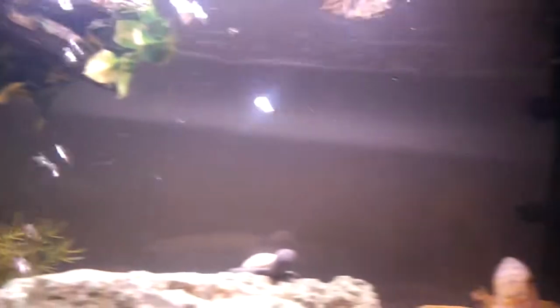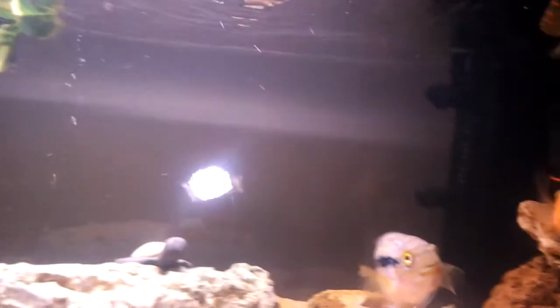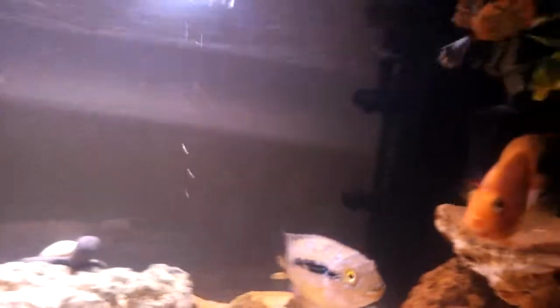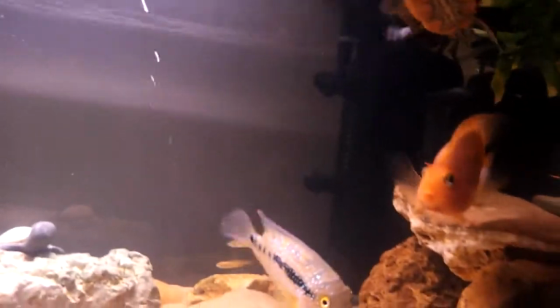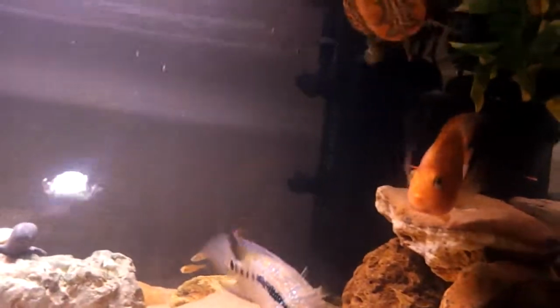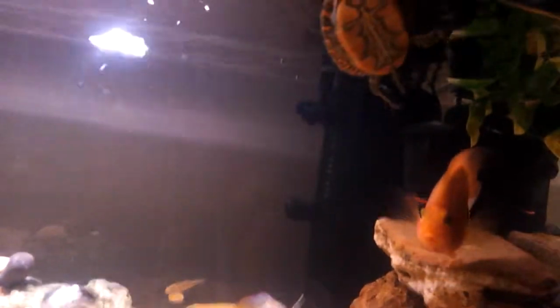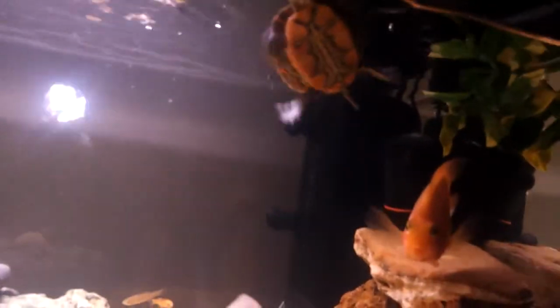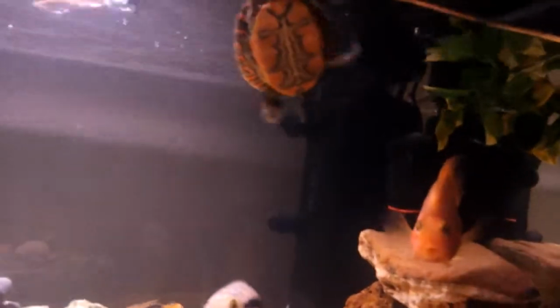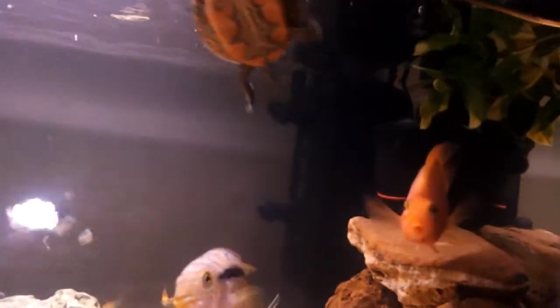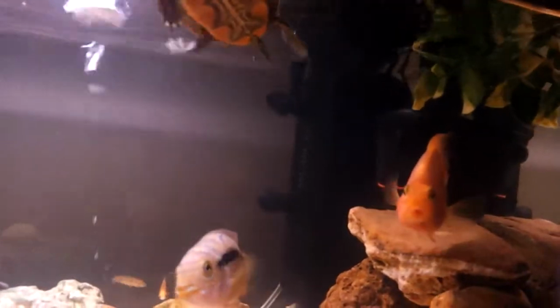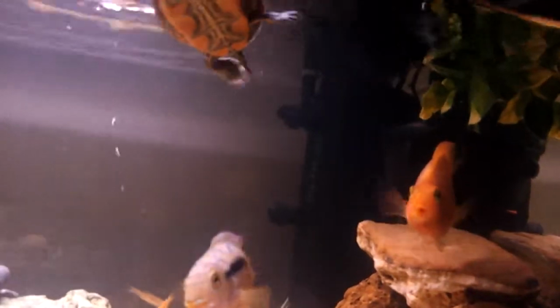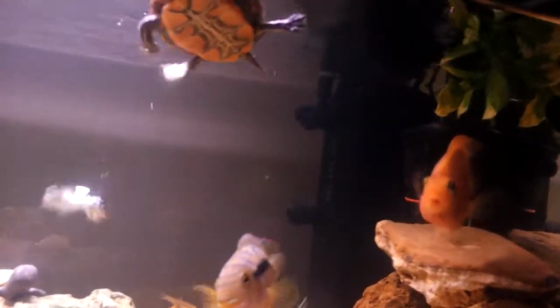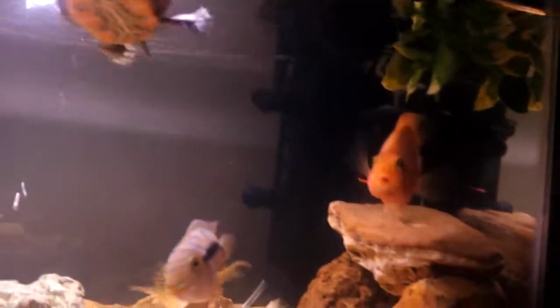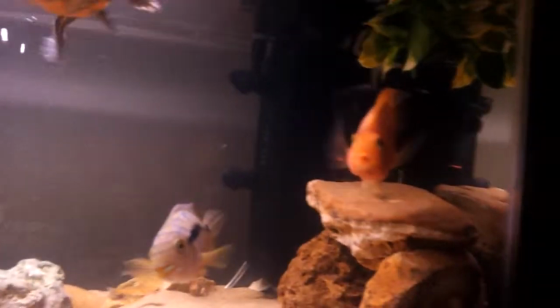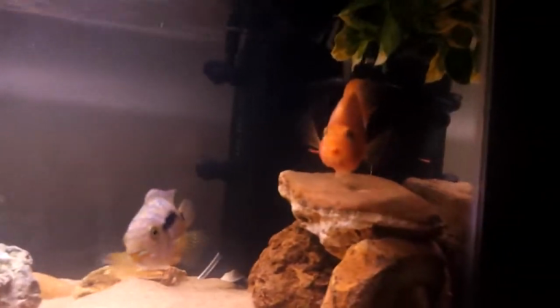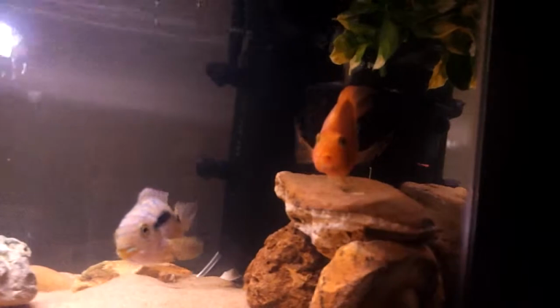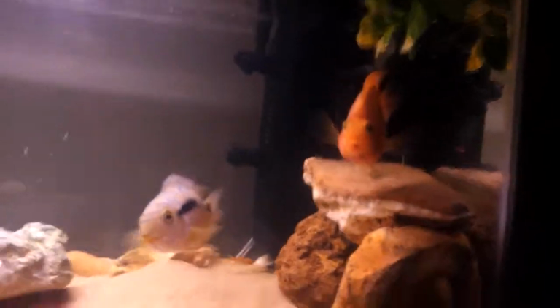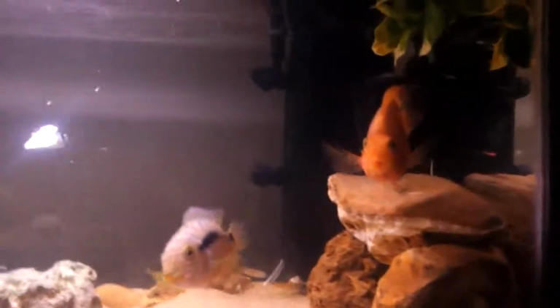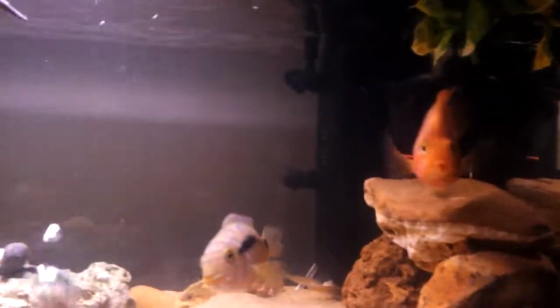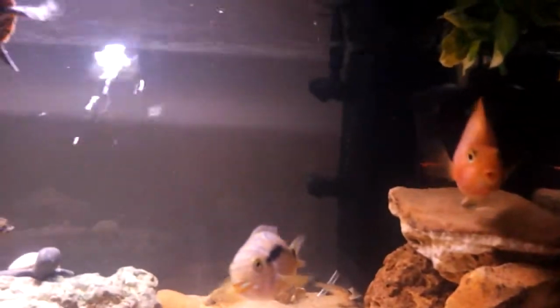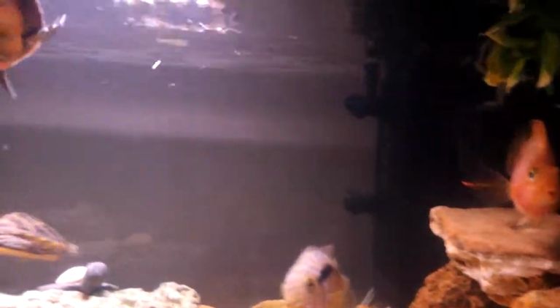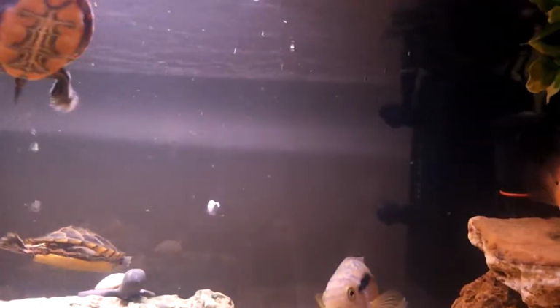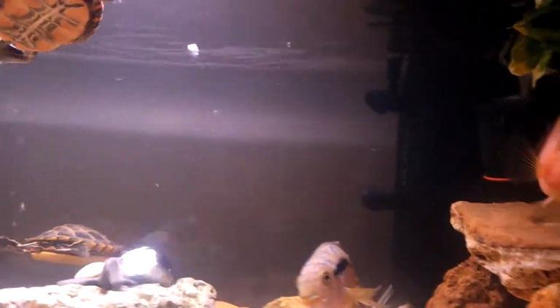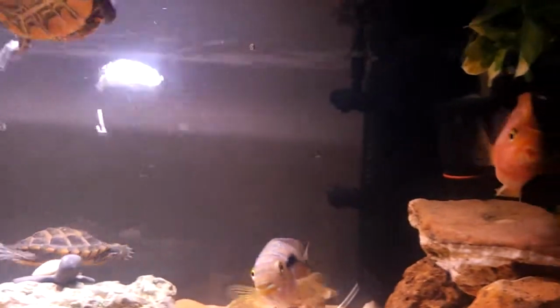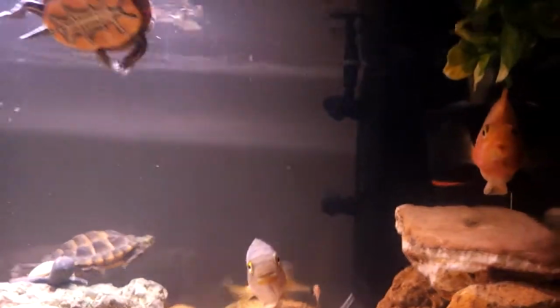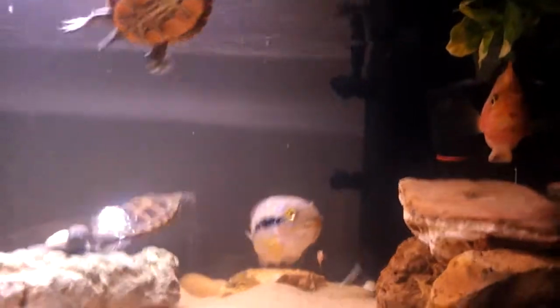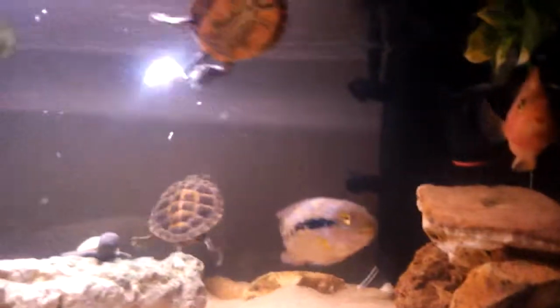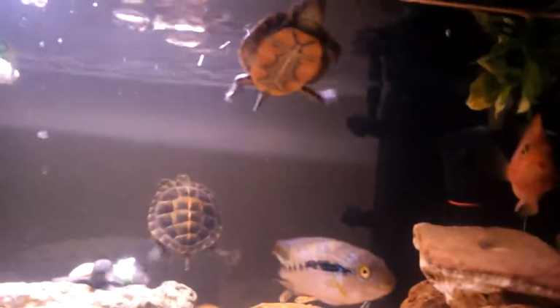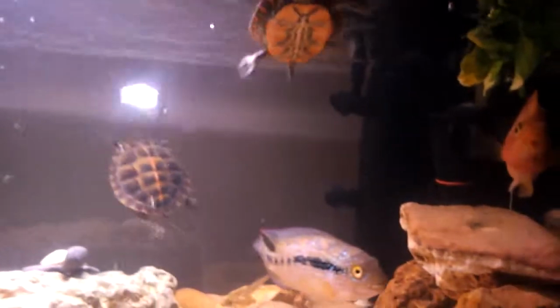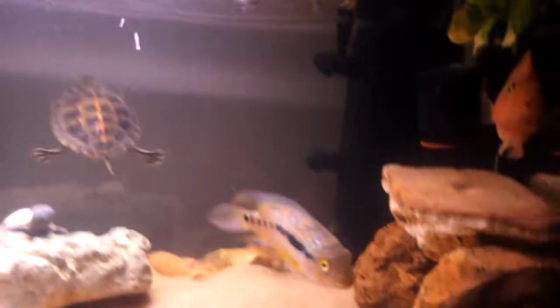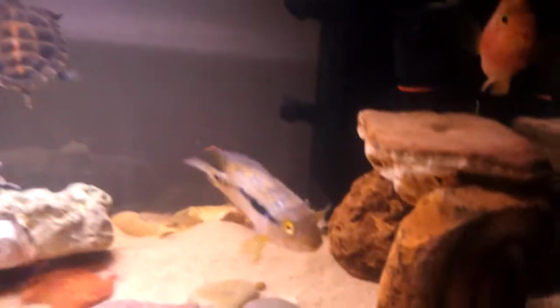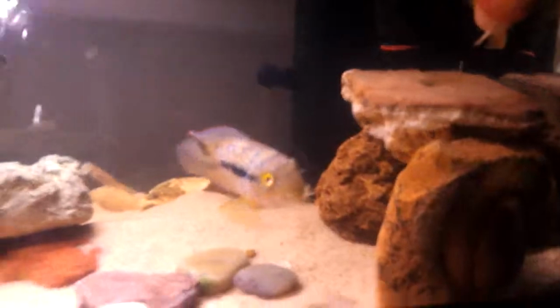The parrot's fins are perfect — they don't bite on them because they've been in the tank for a while and they're kind of cool, they're friends.